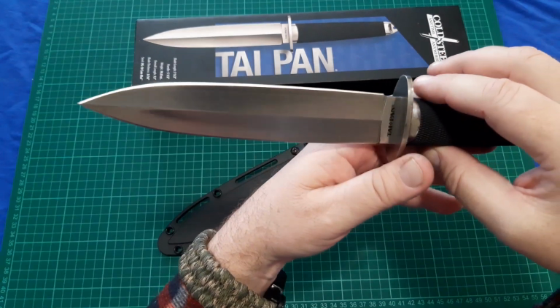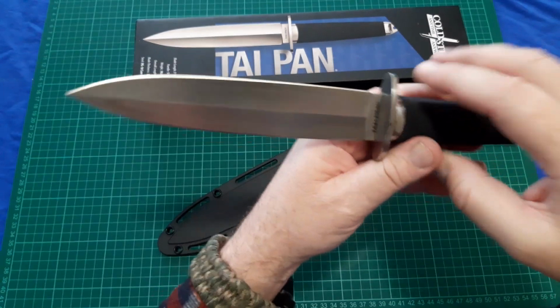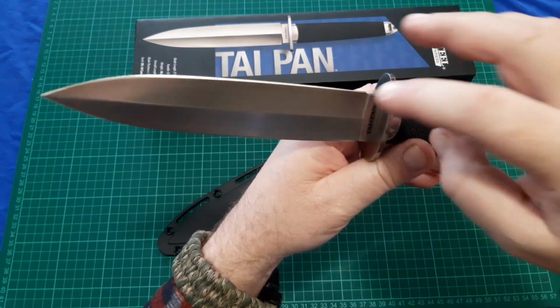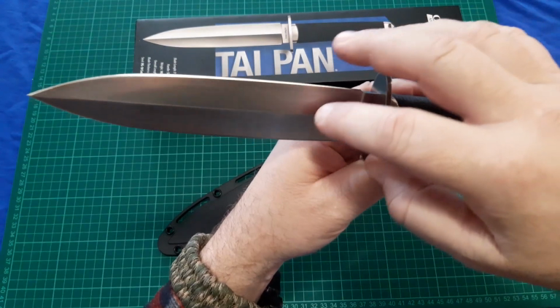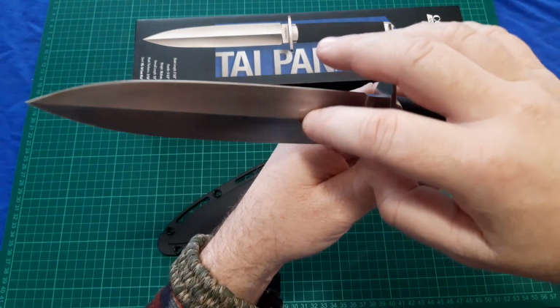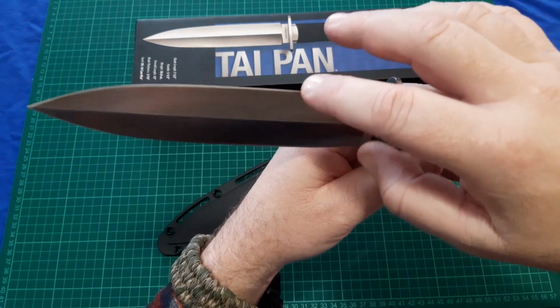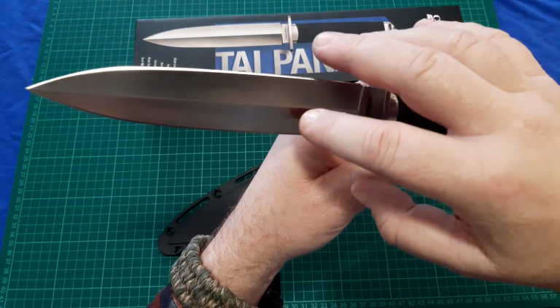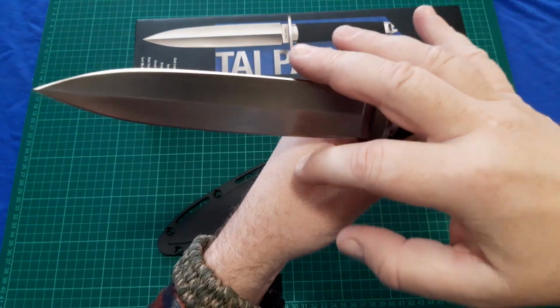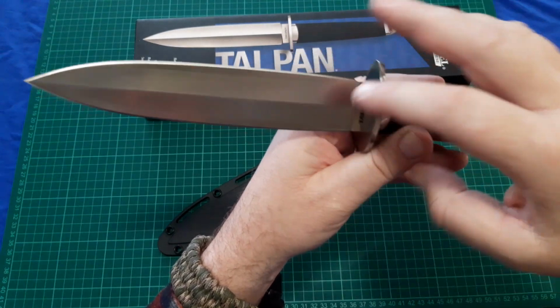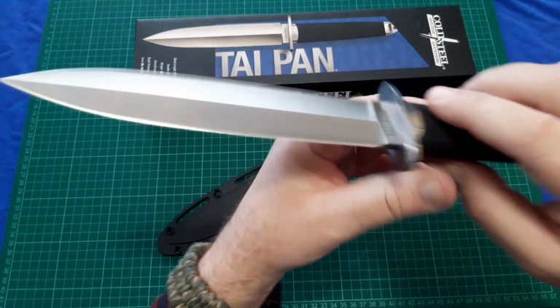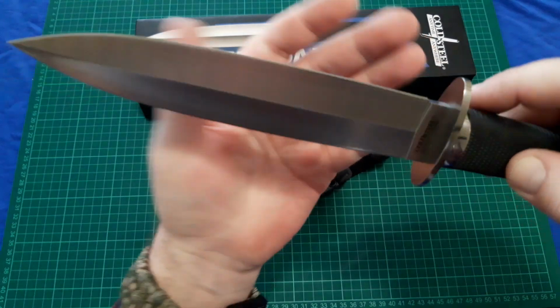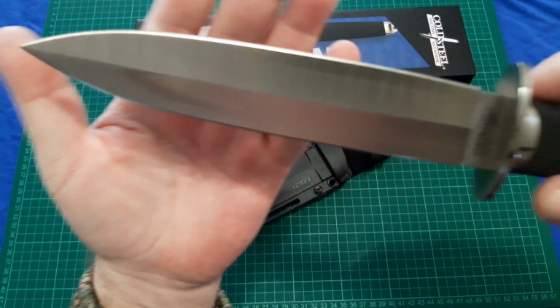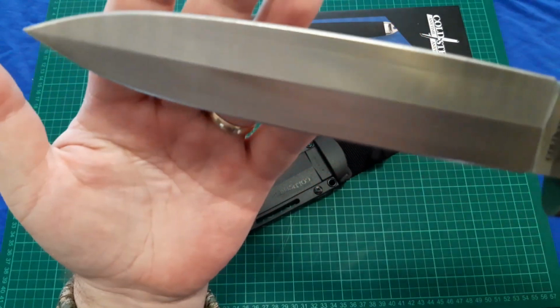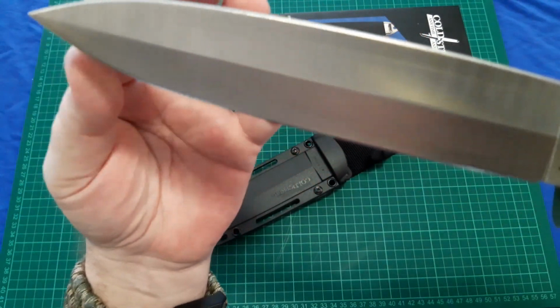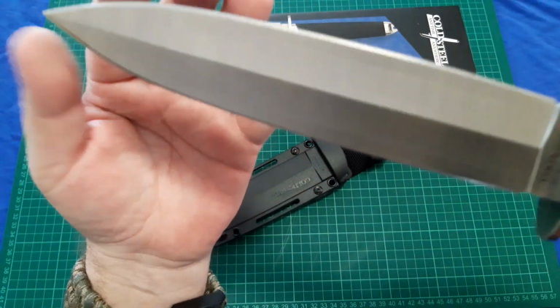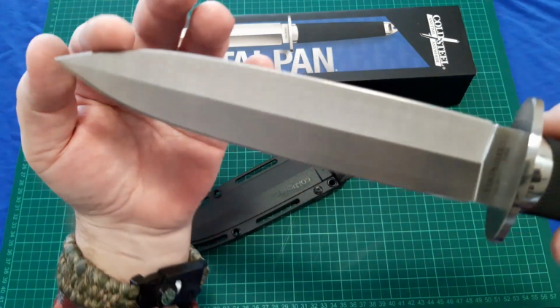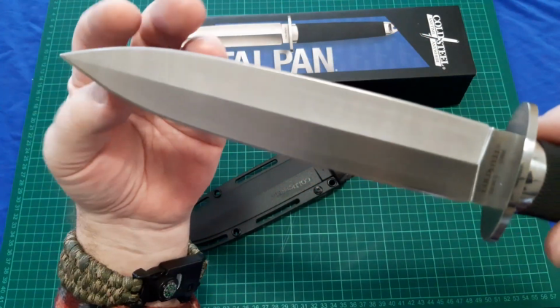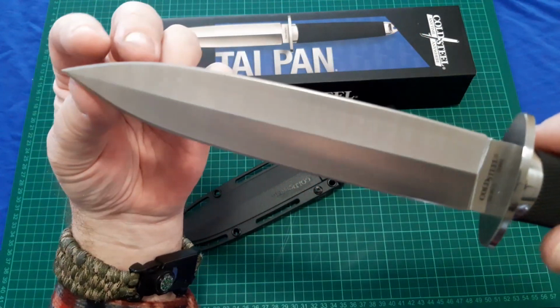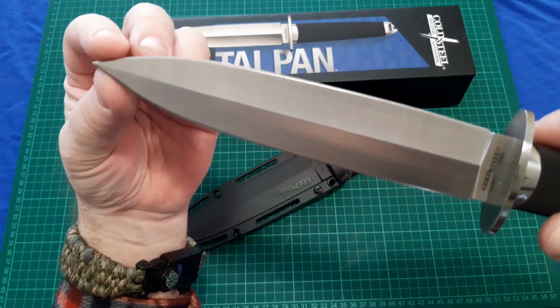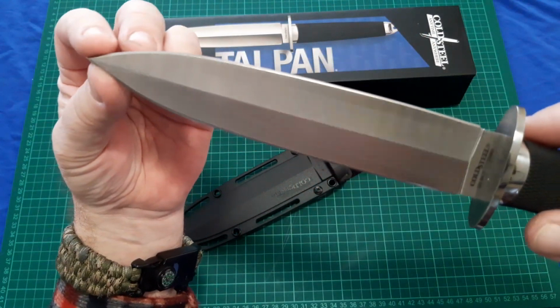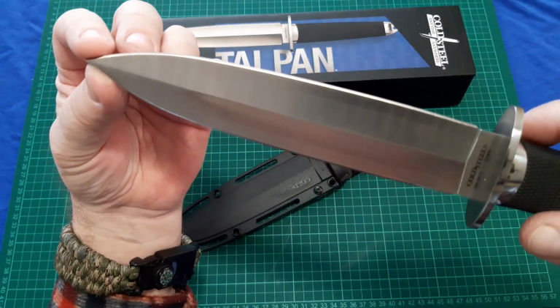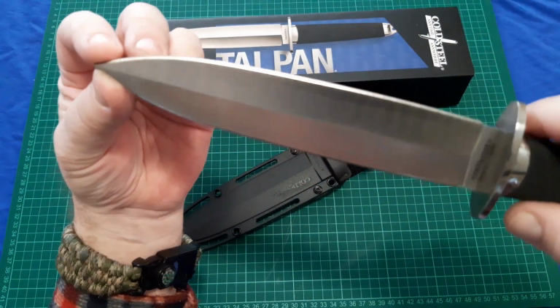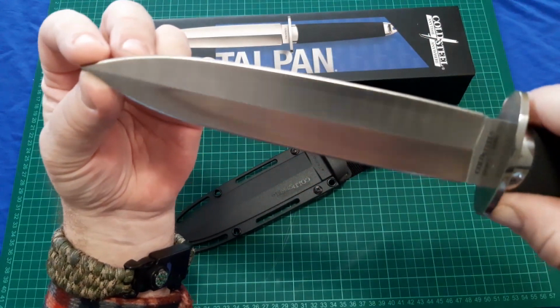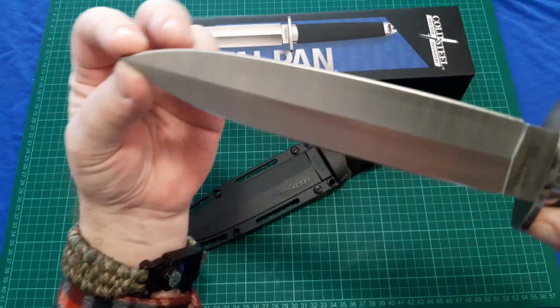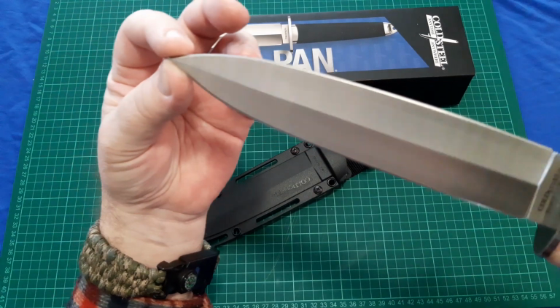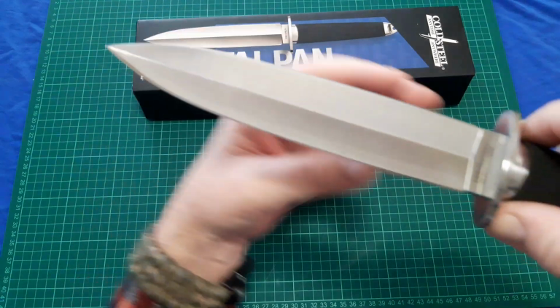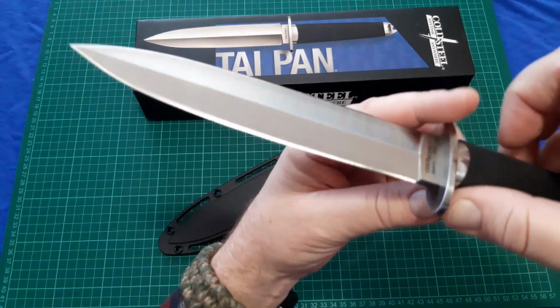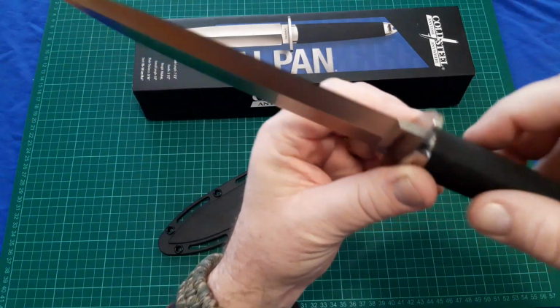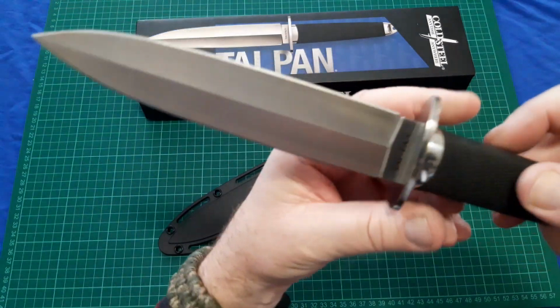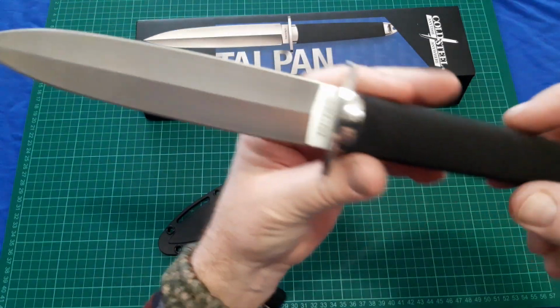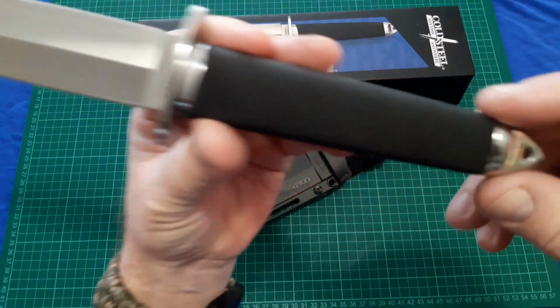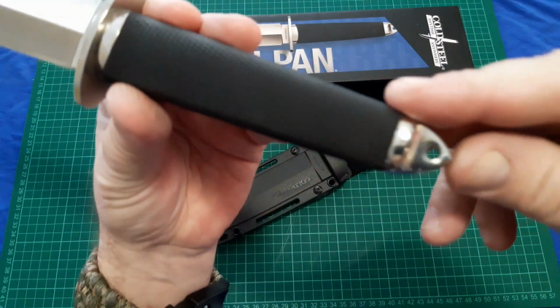I should also mention that the blade has a hollow grind. I'll just look around the knife again for all those who wanted to see it.